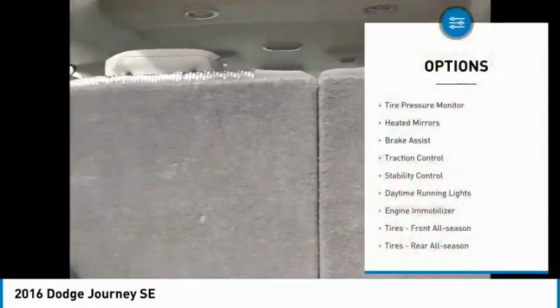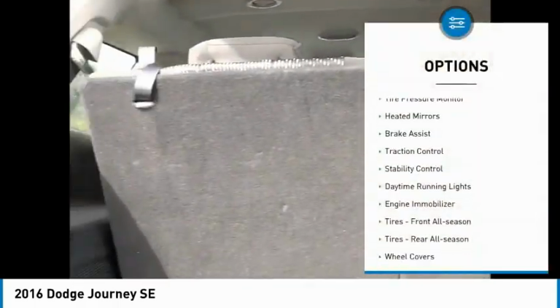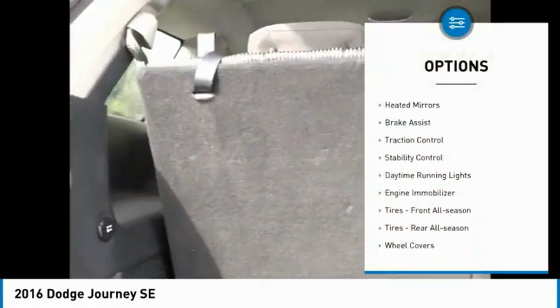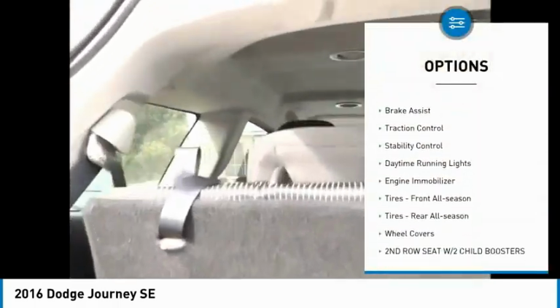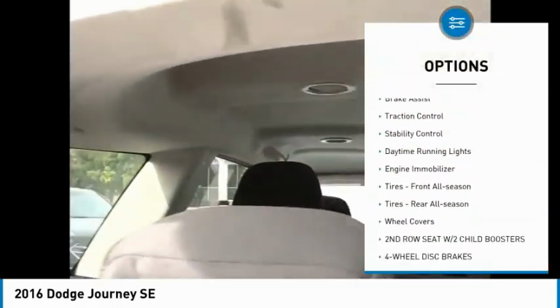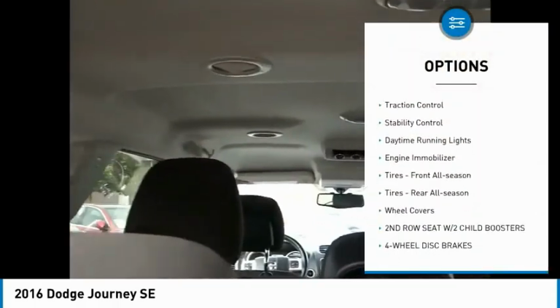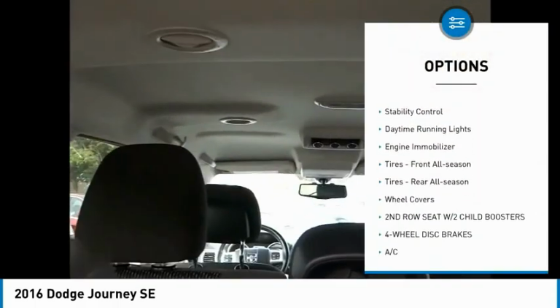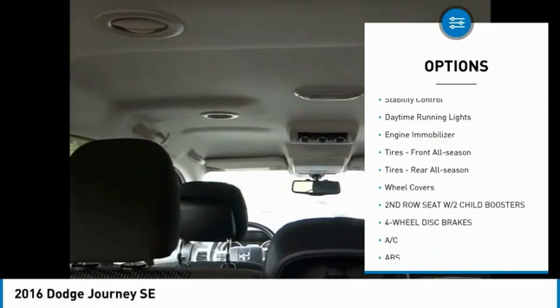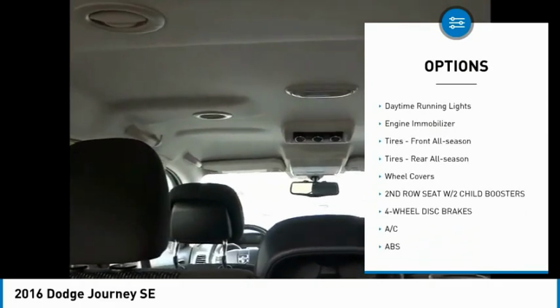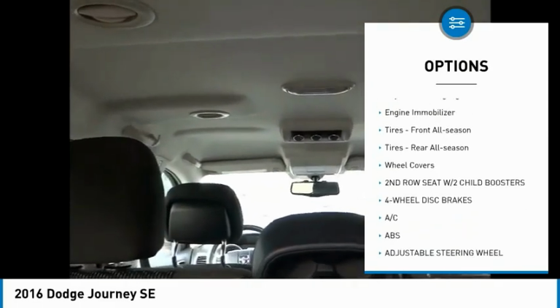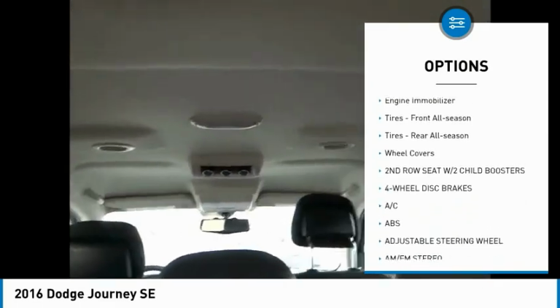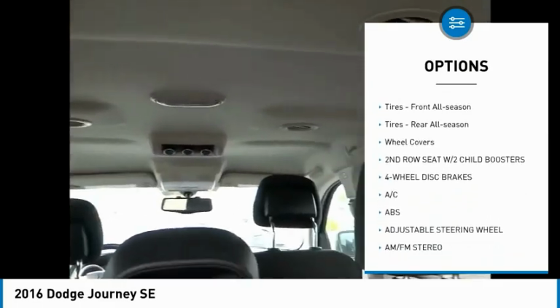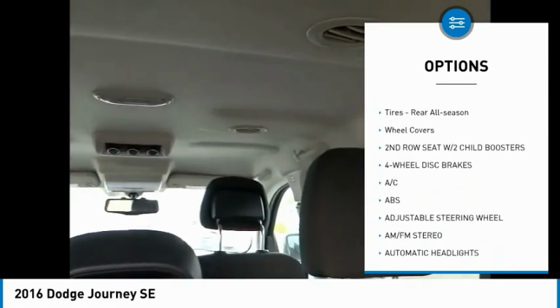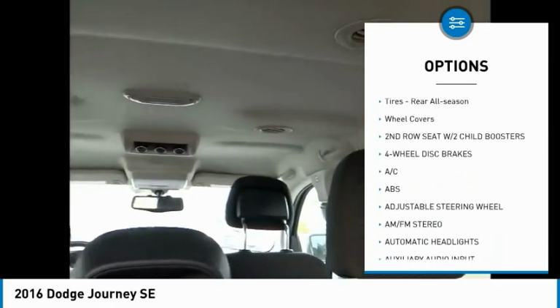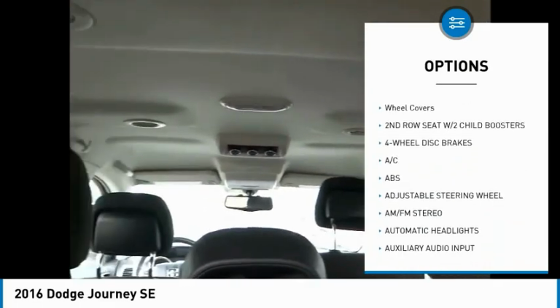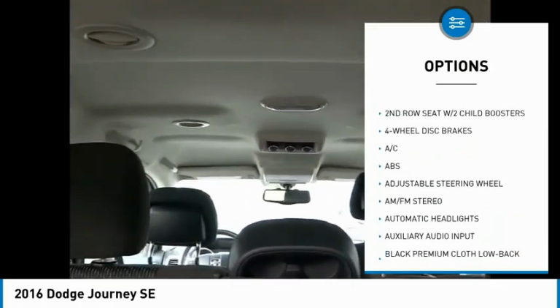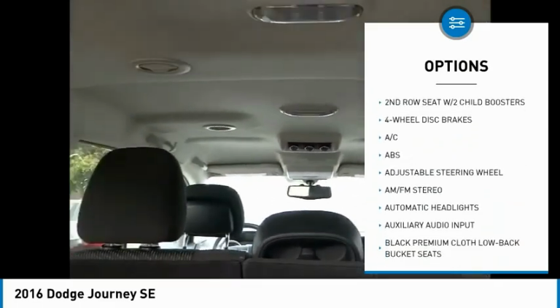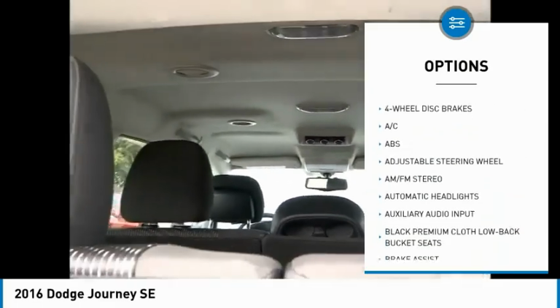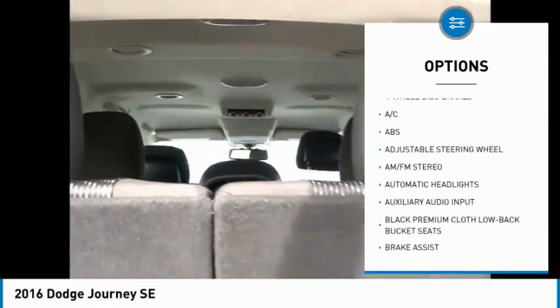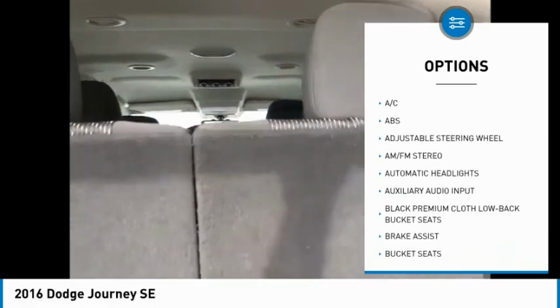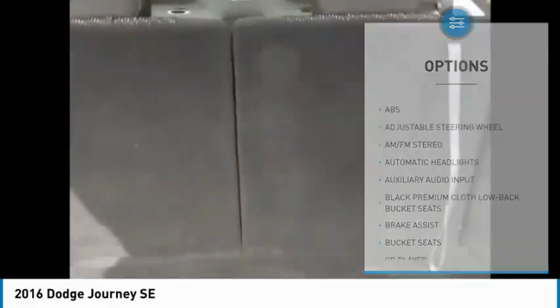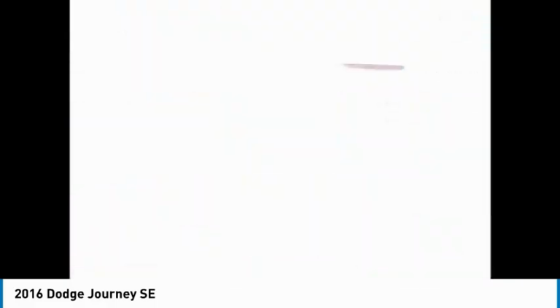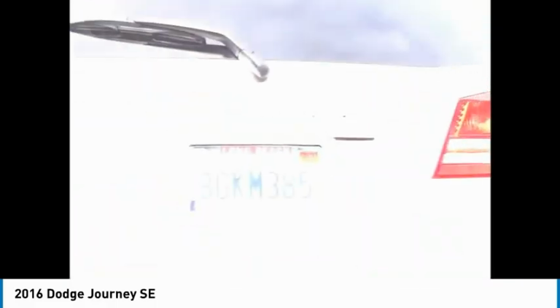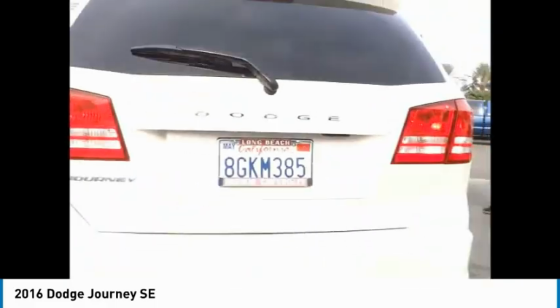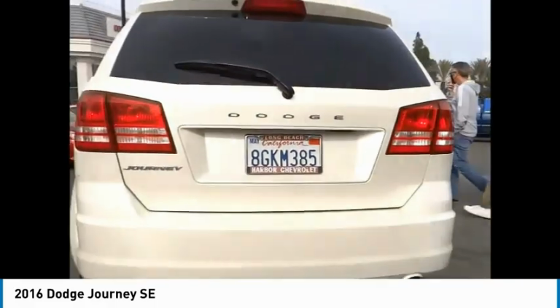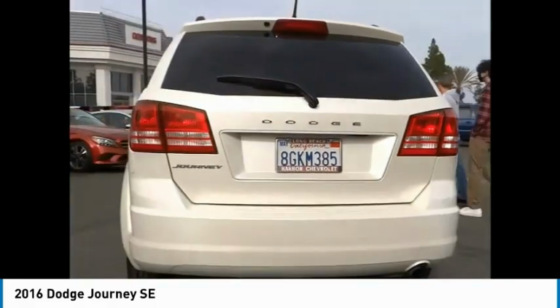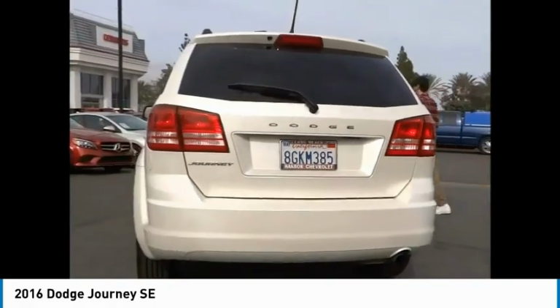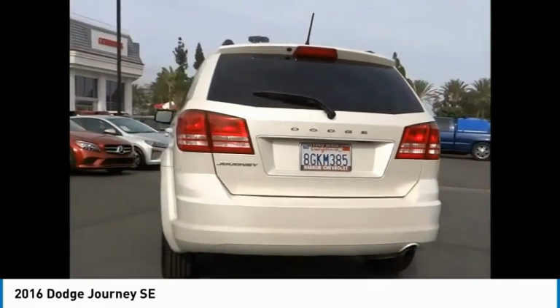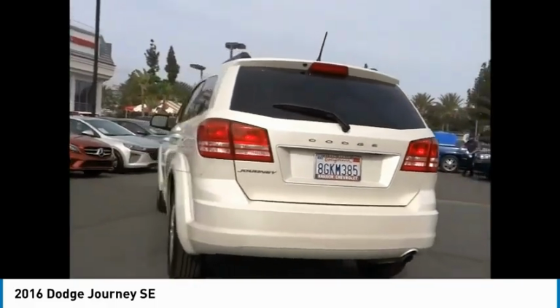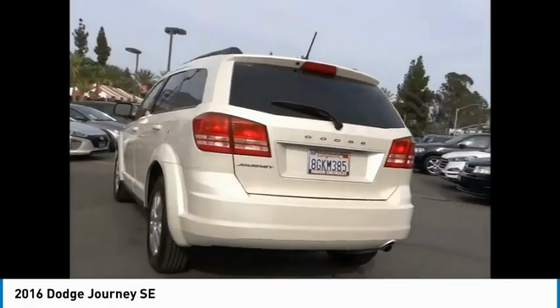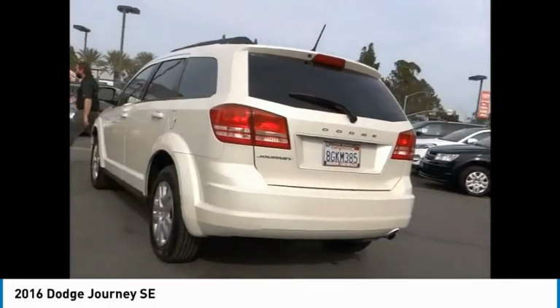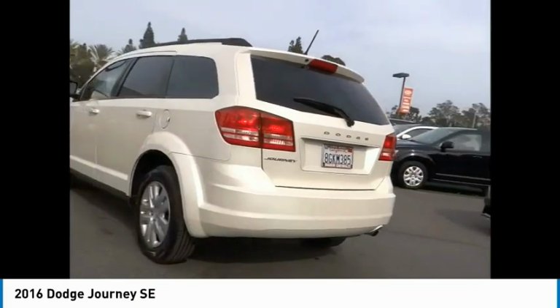Tire pressure monitor, heated mirrors, brake assist, traction control, stability control, daytime running lights, engine immobilizer, front all-season tires, rear all-season tires, wheel covers.